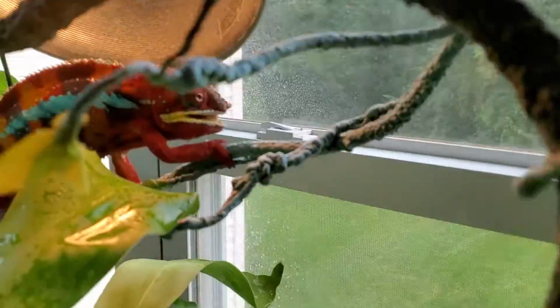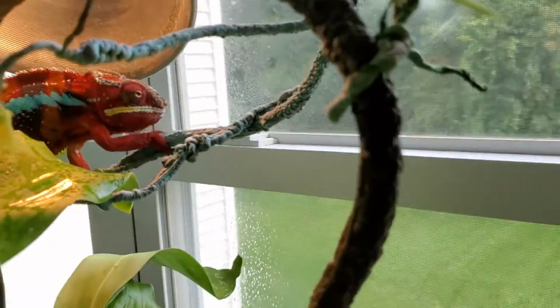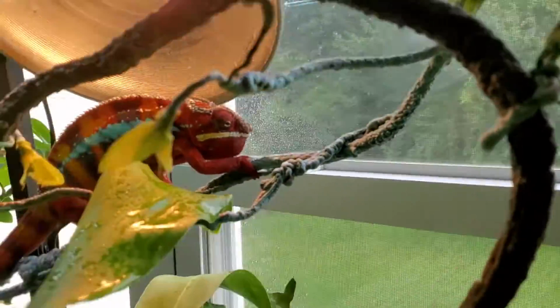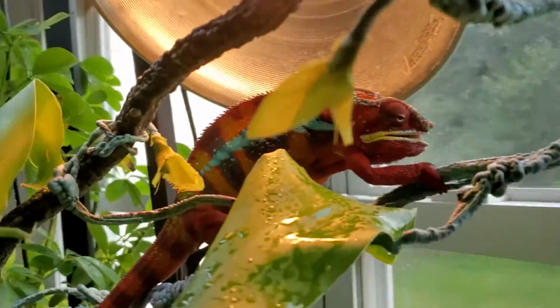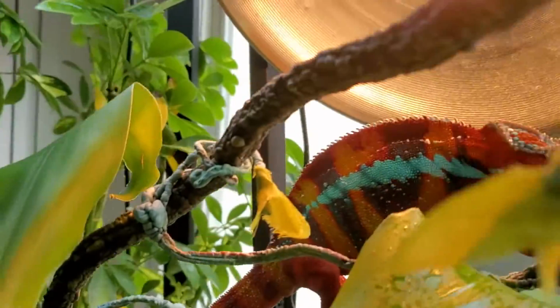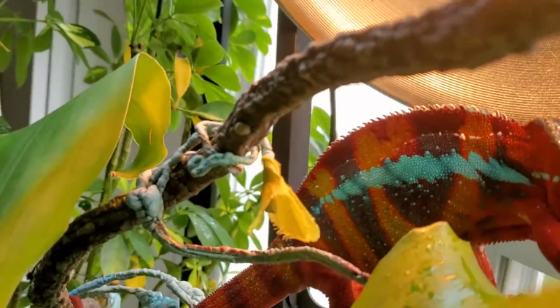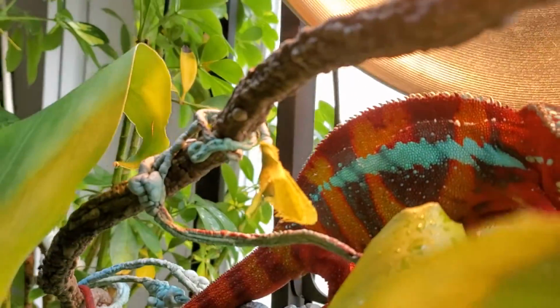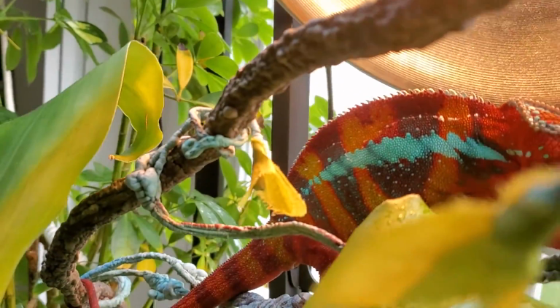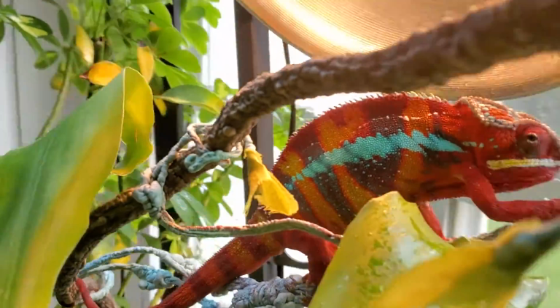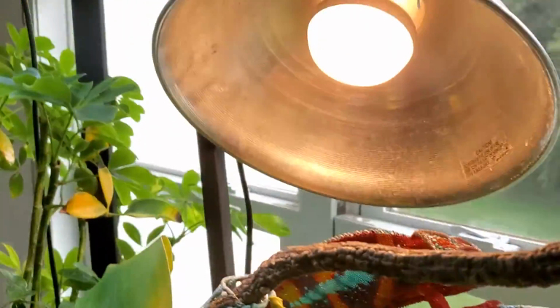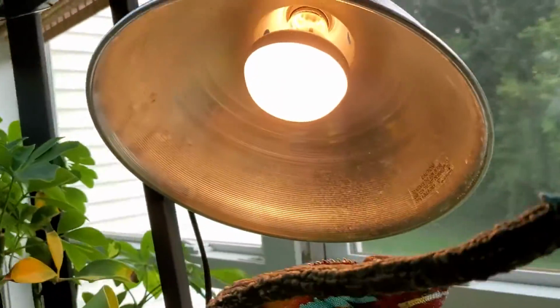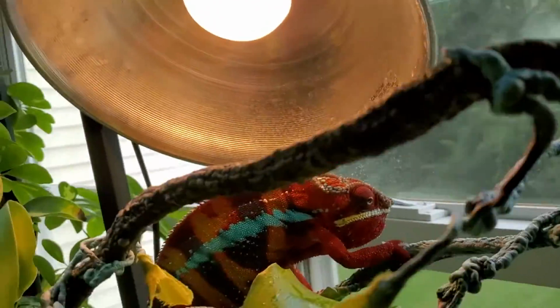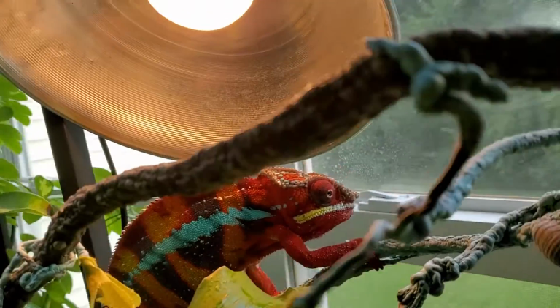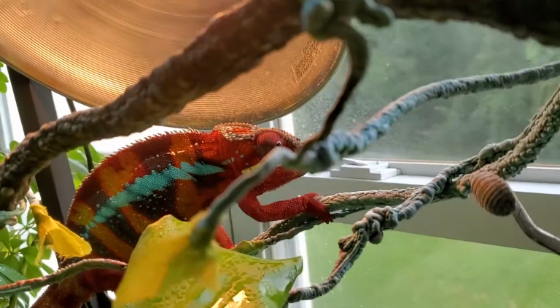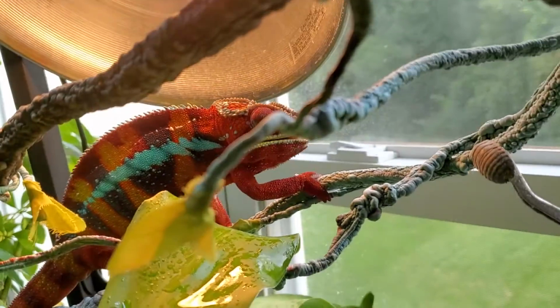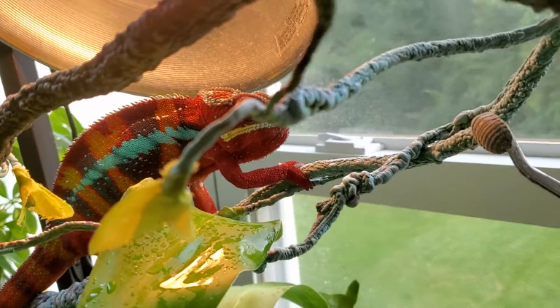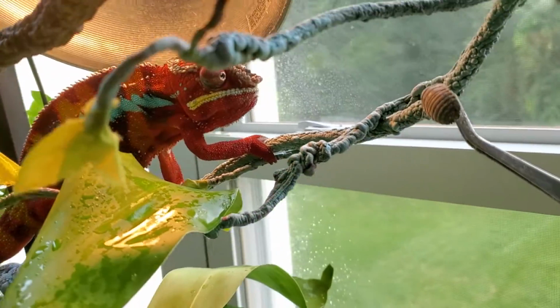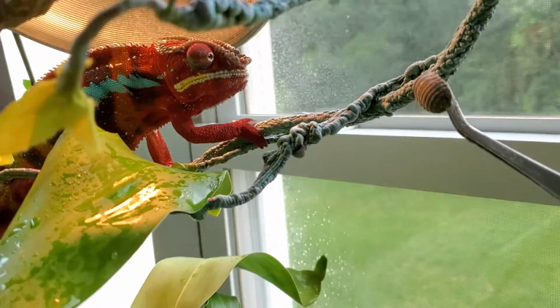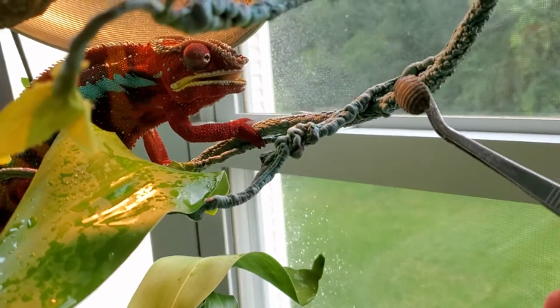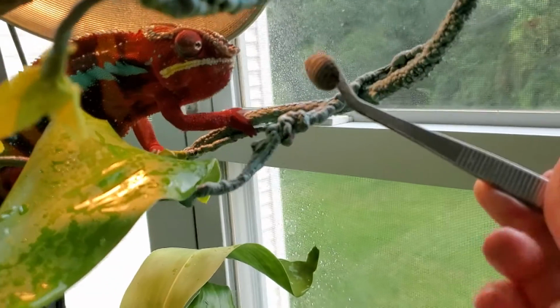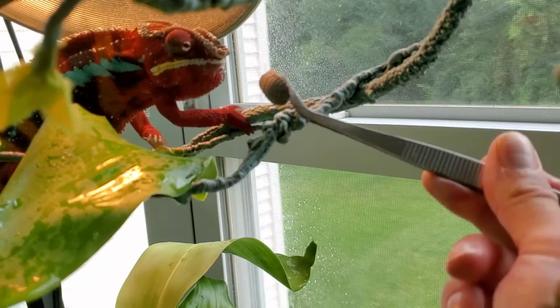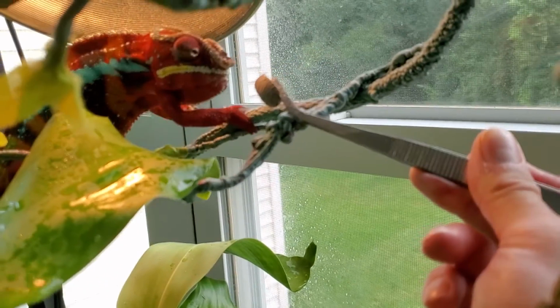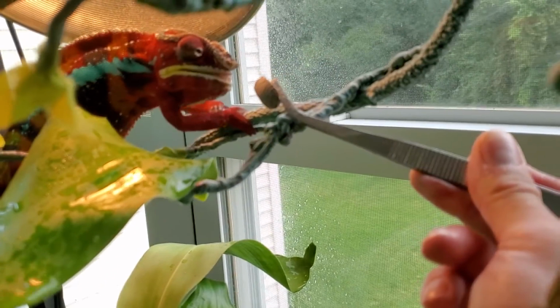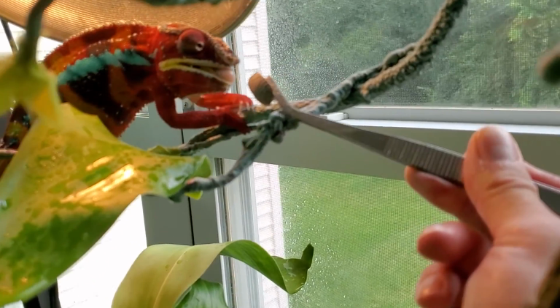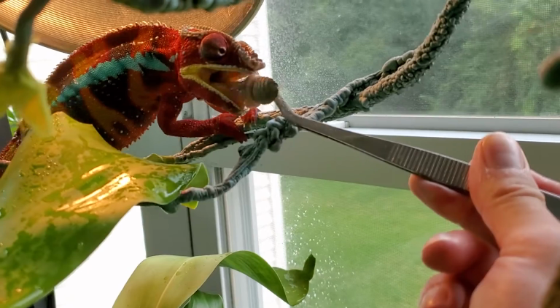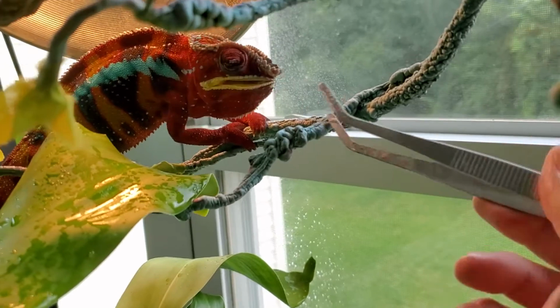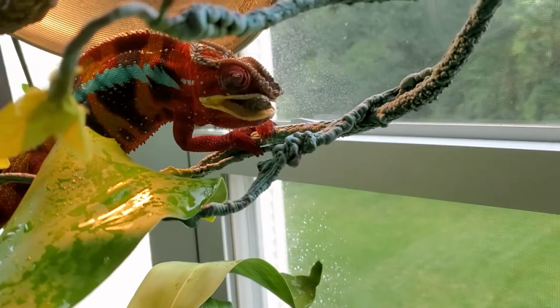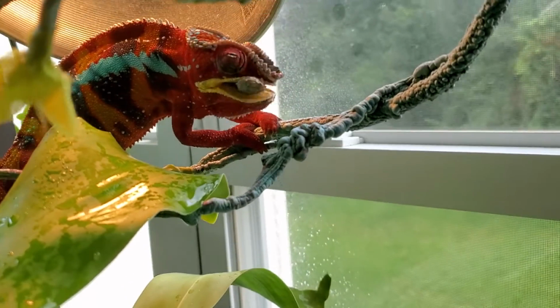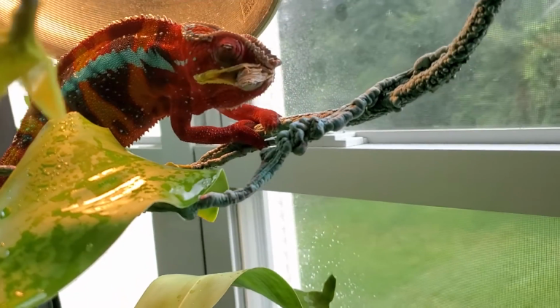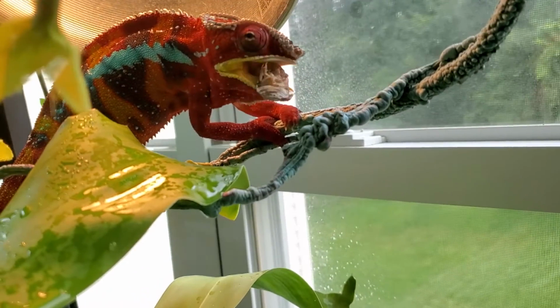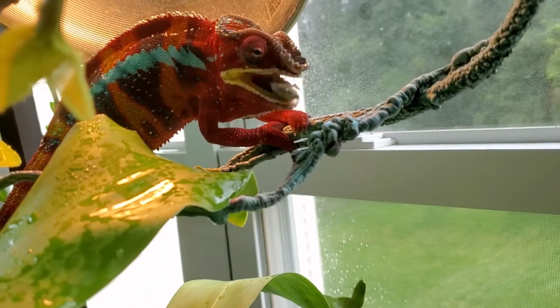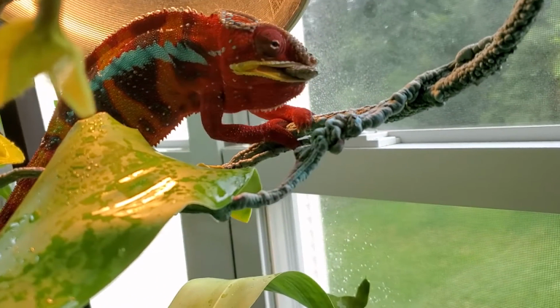He missed, so we're going to try that again. Success!